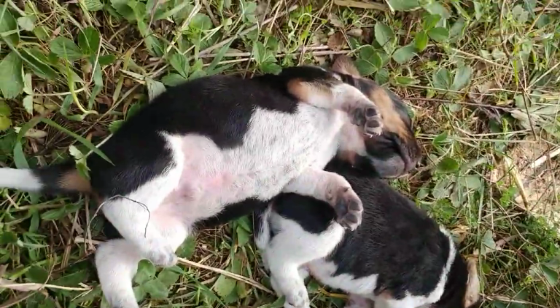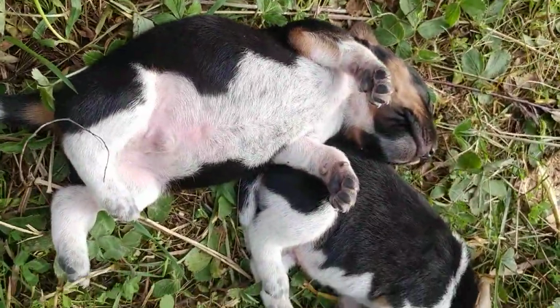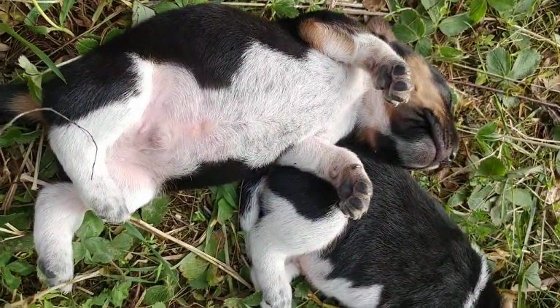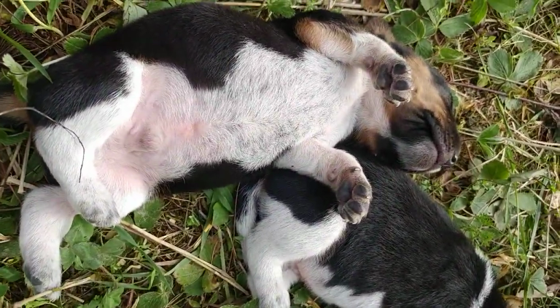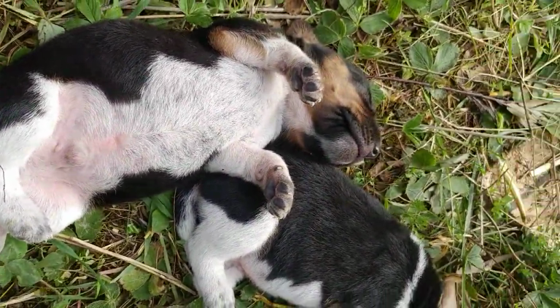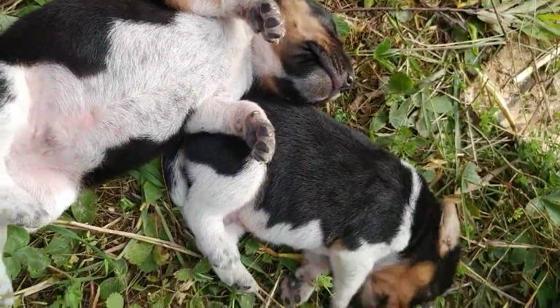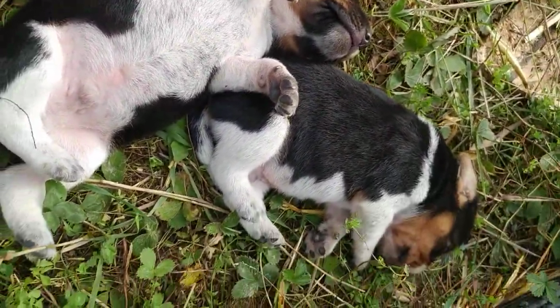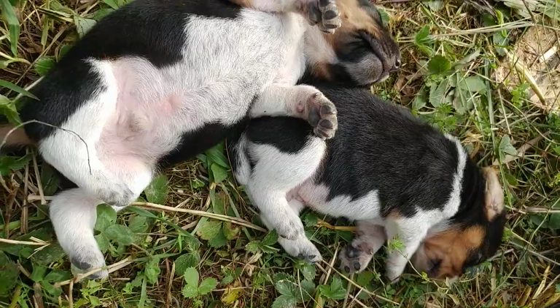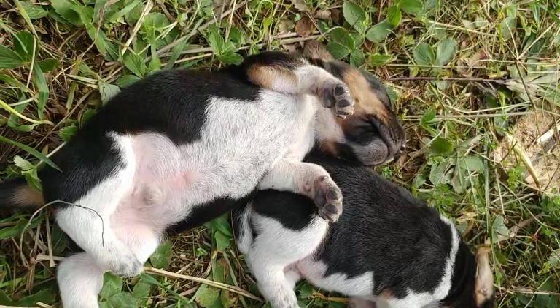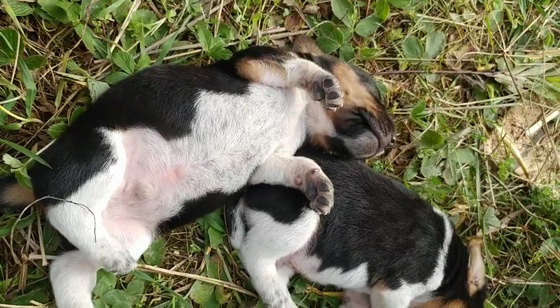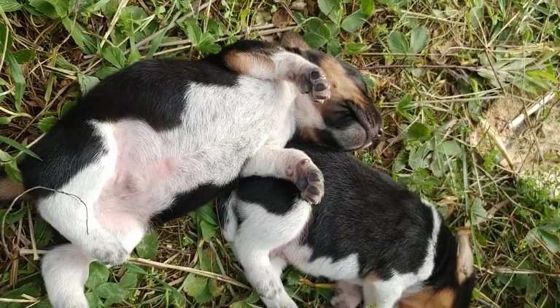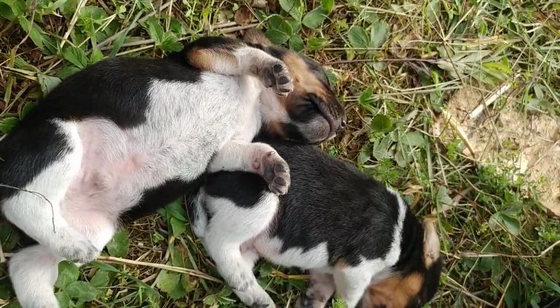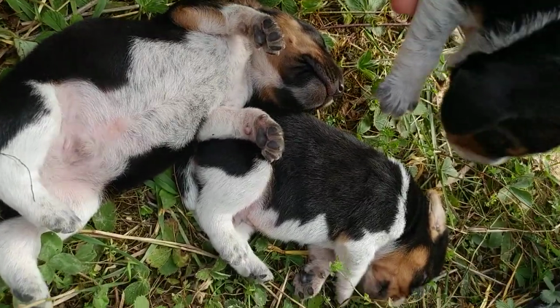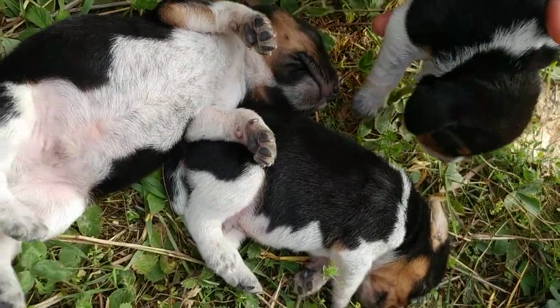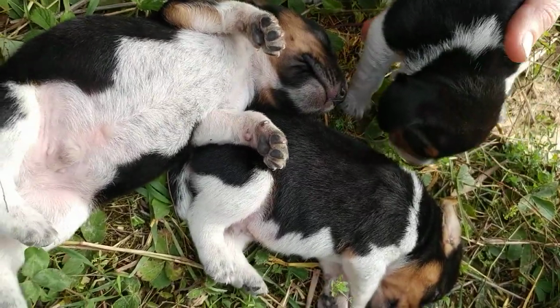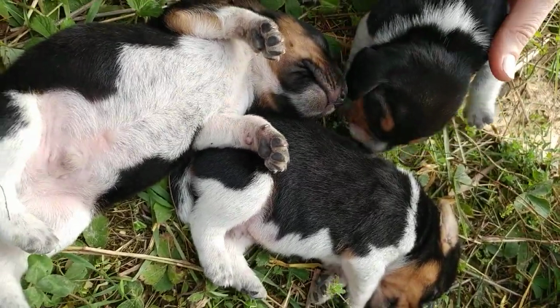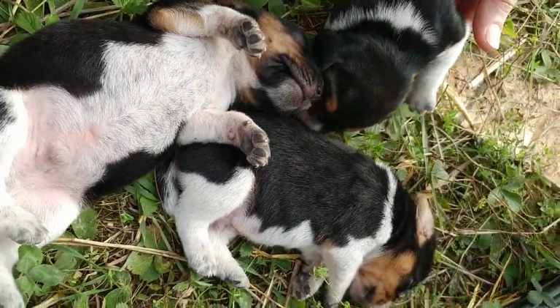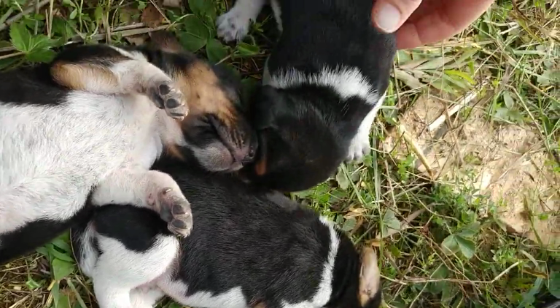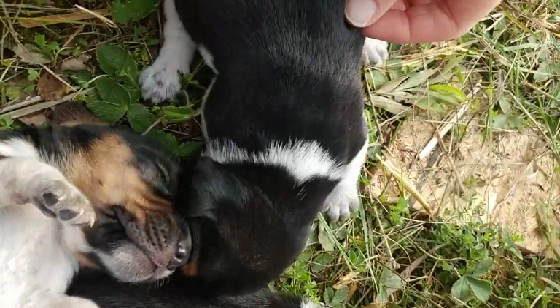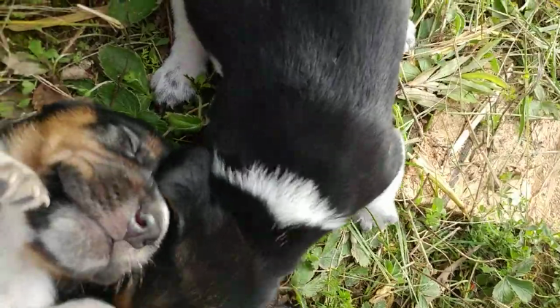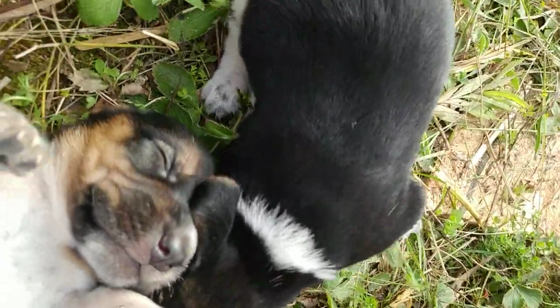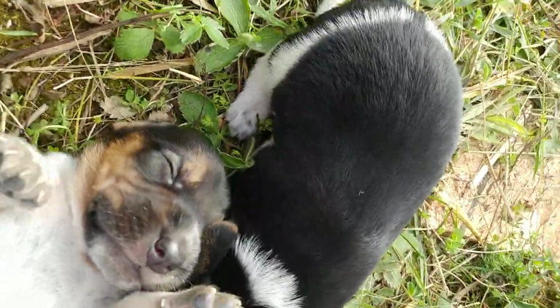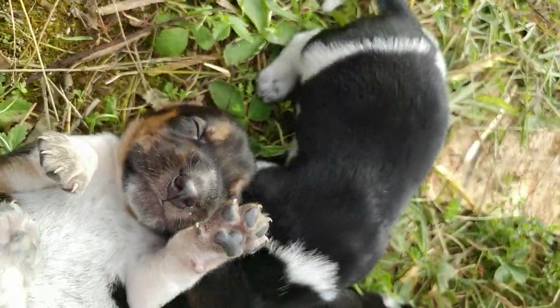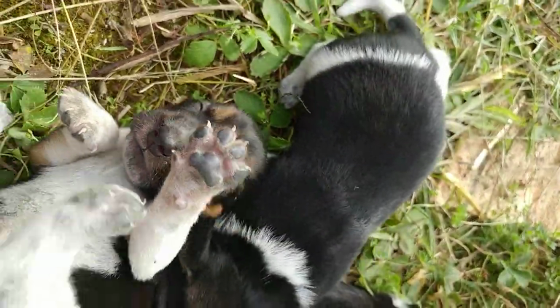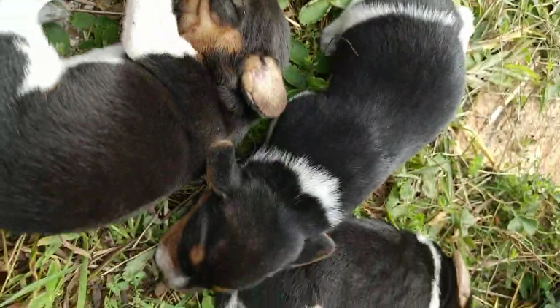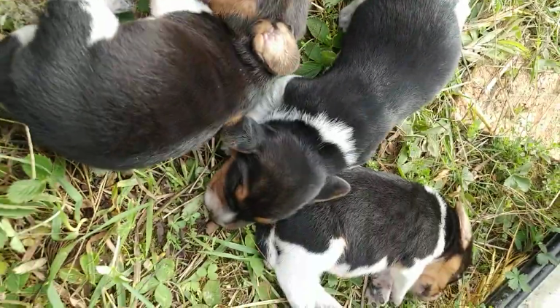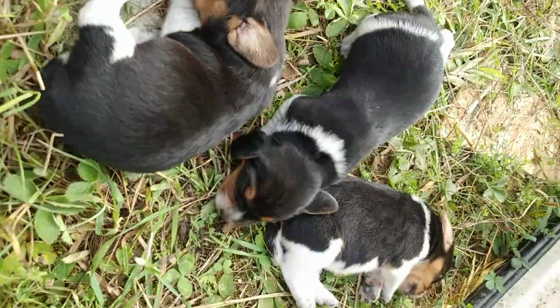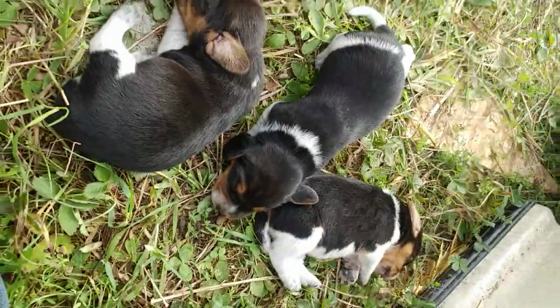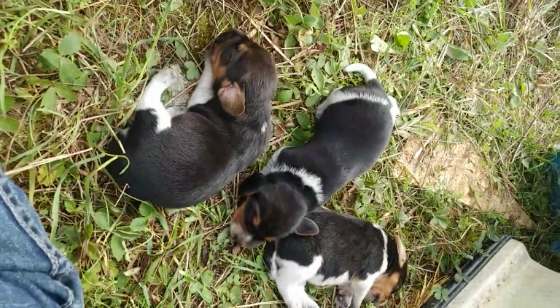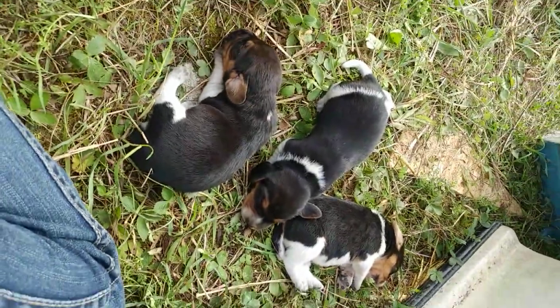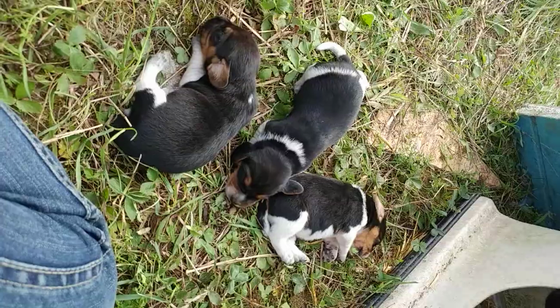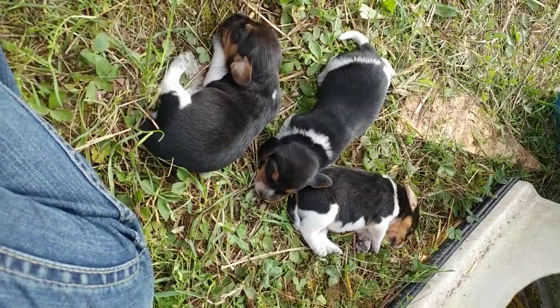No problem getting a video of this guy's belly. You can see the blue ticking on his feet and everything already. Okay, buddy, I'll see you next time.